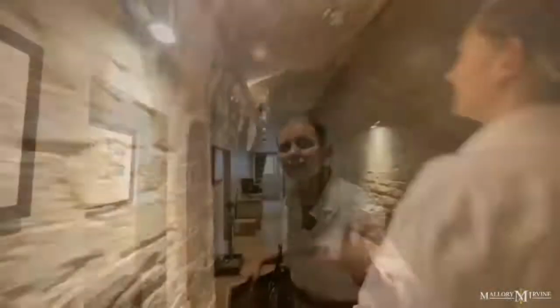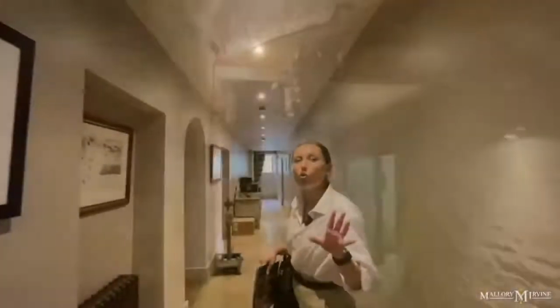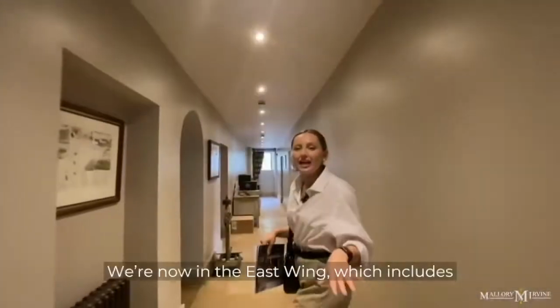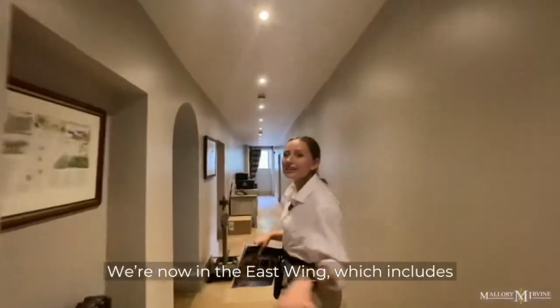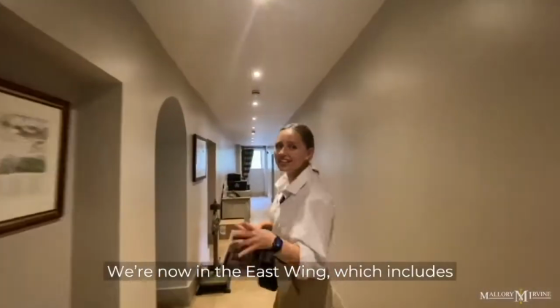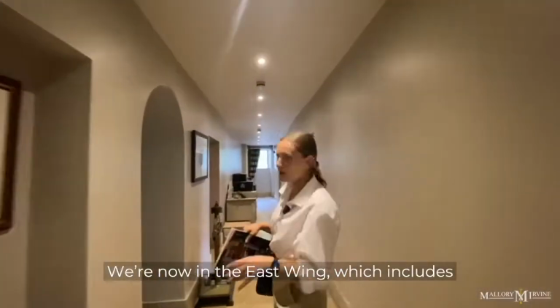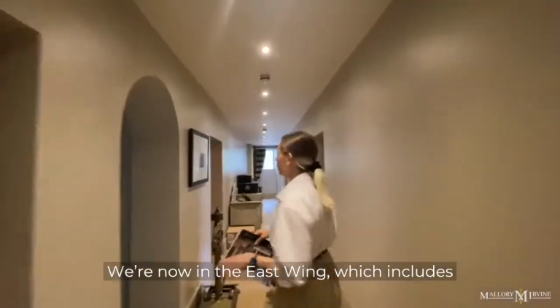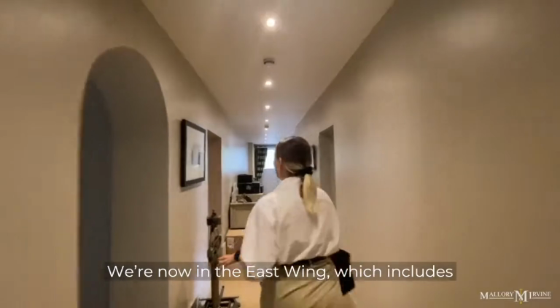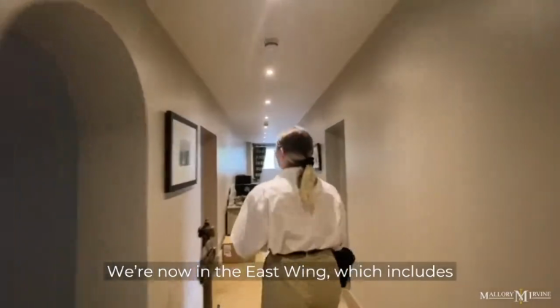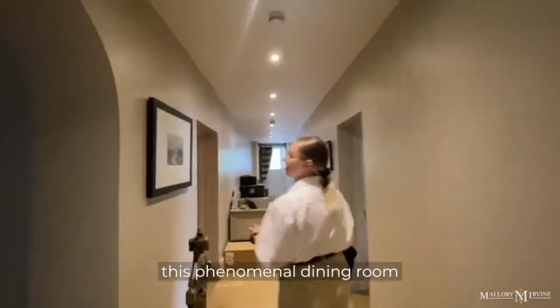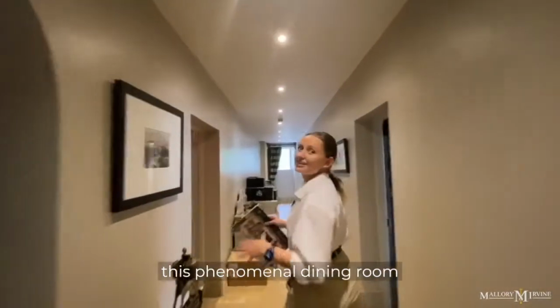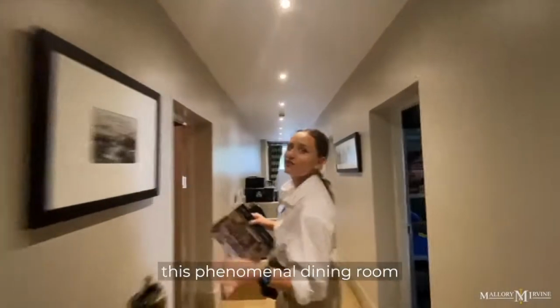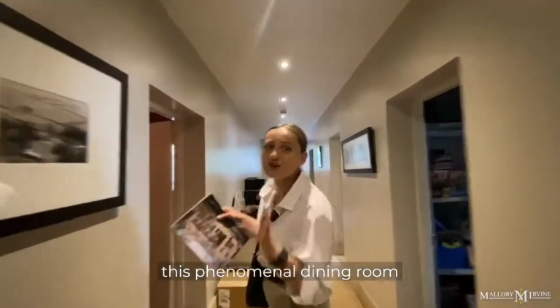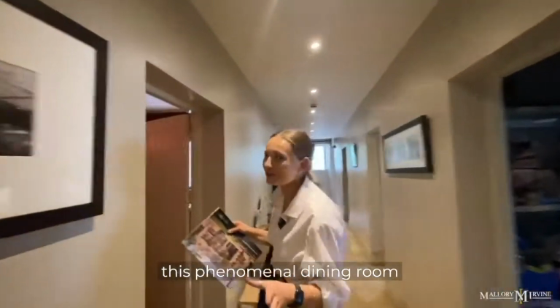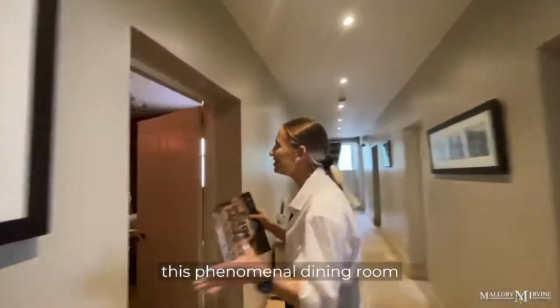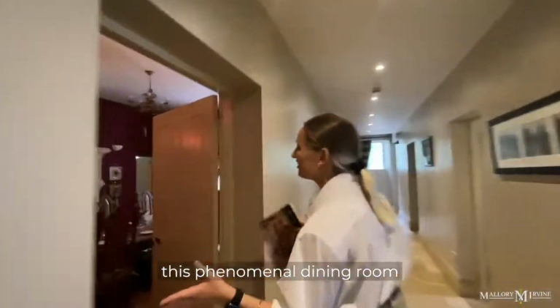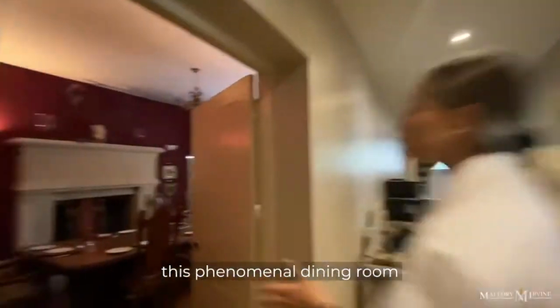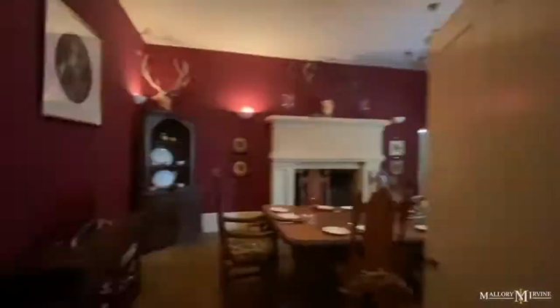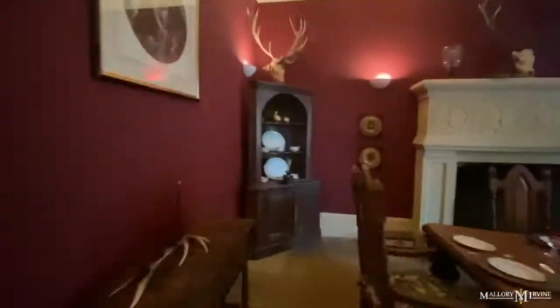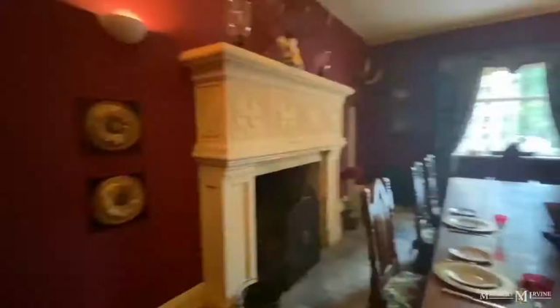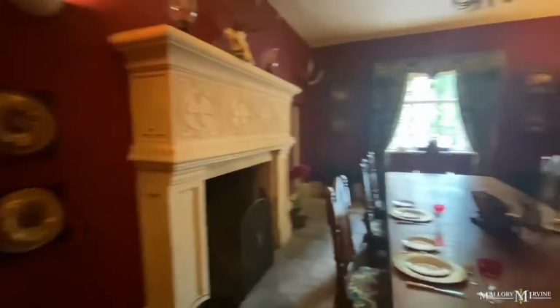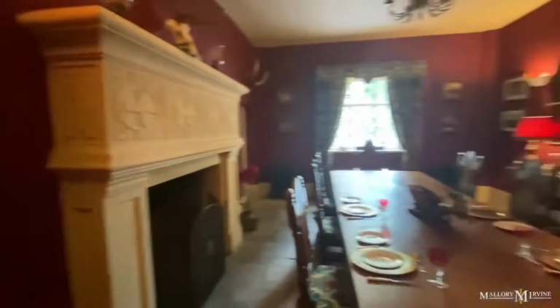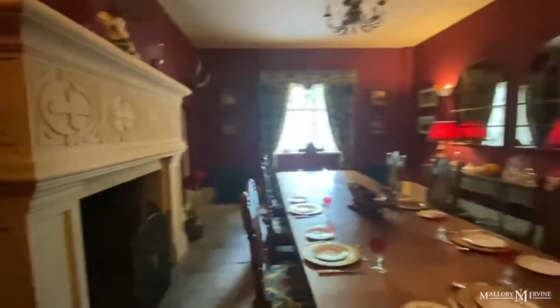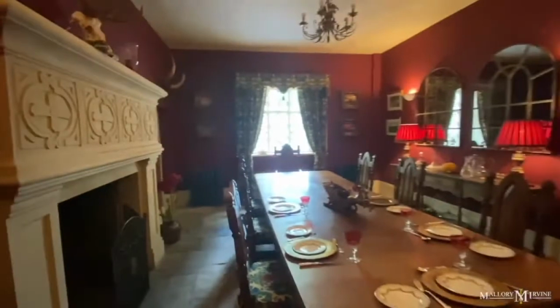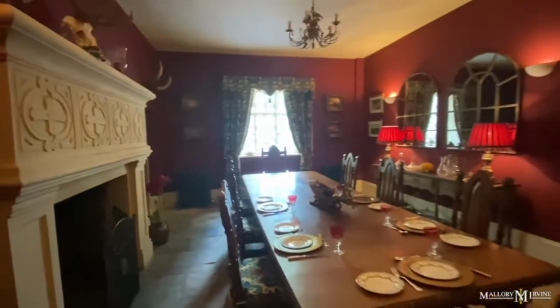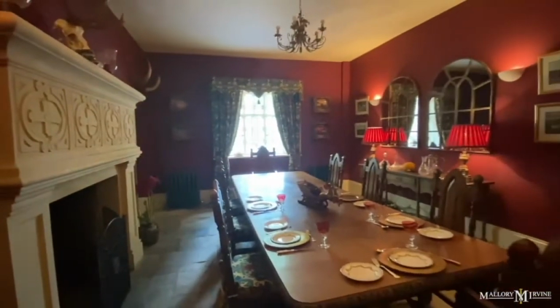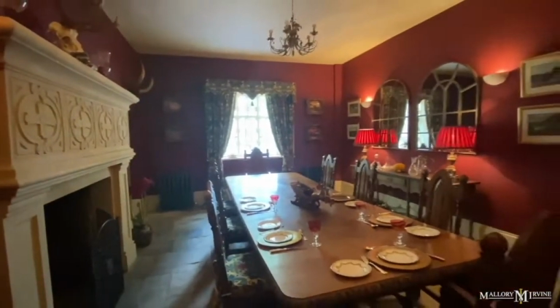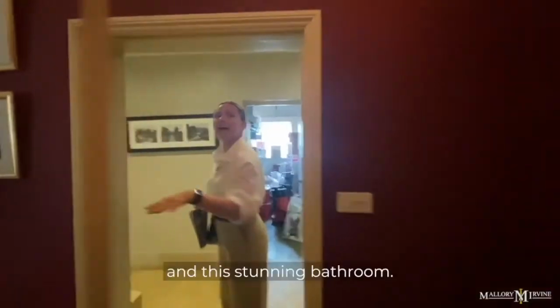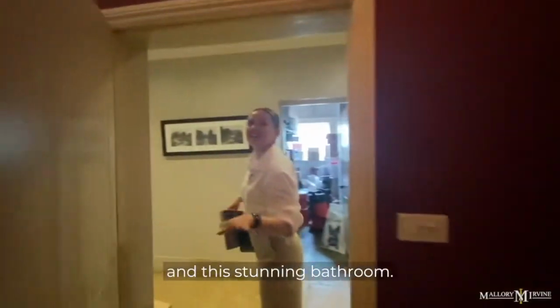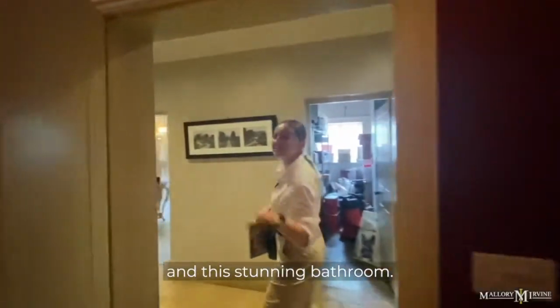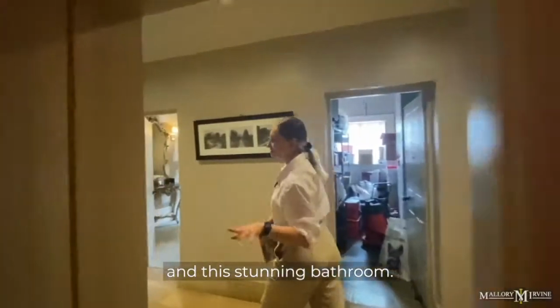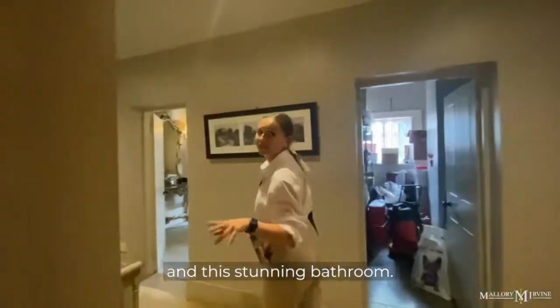We're now in the East Wing, which includes this phenomenal dining room and this stunning bathroom.